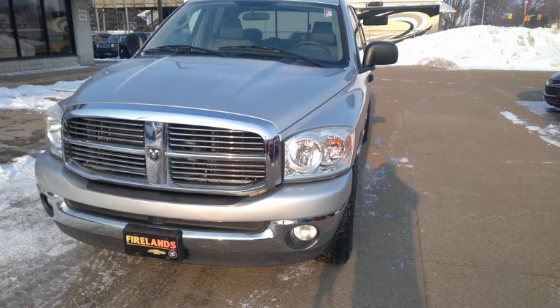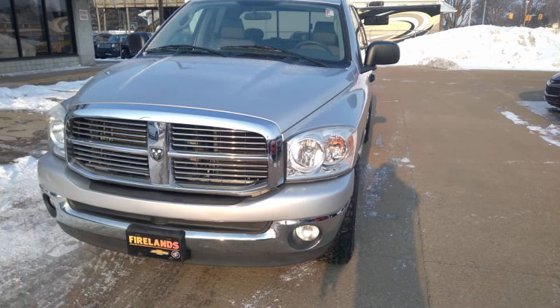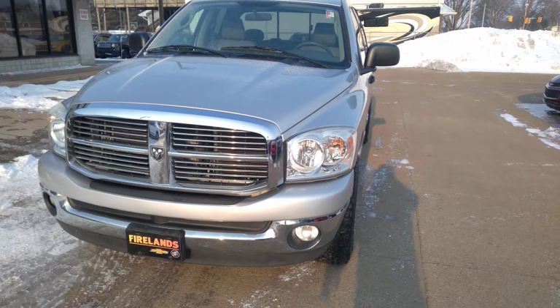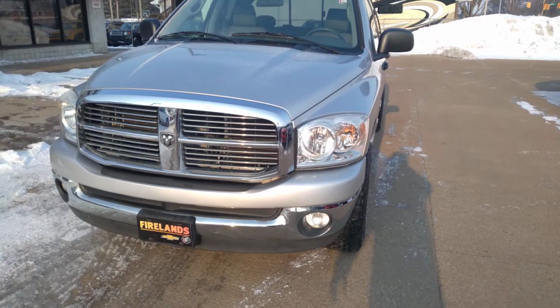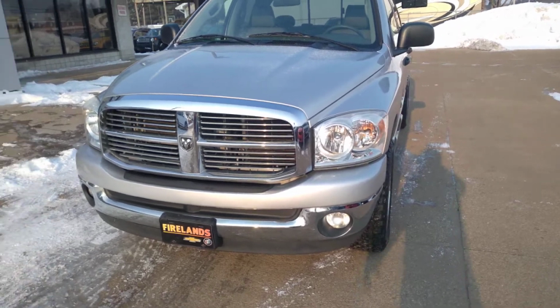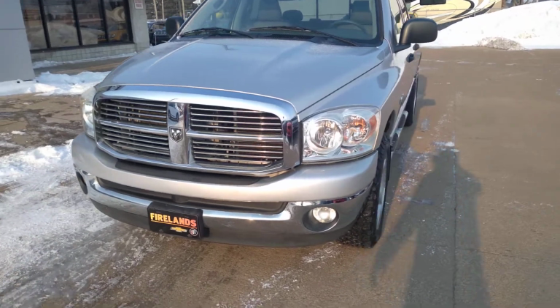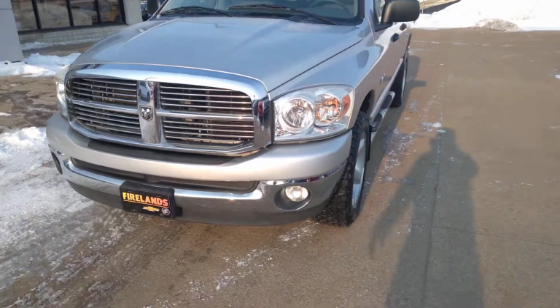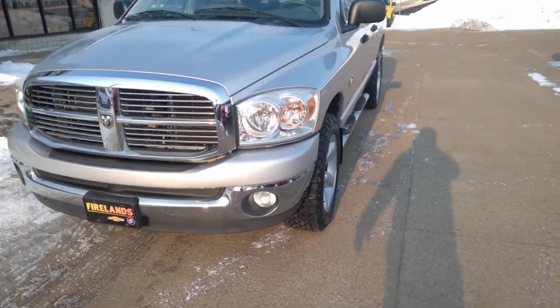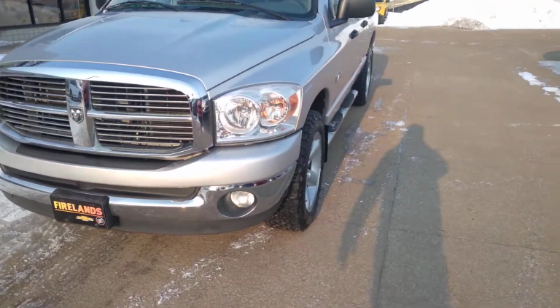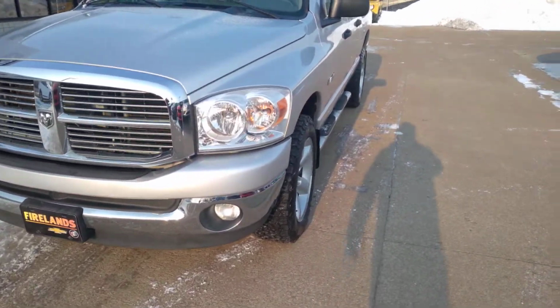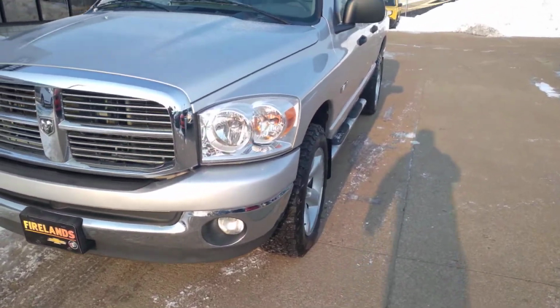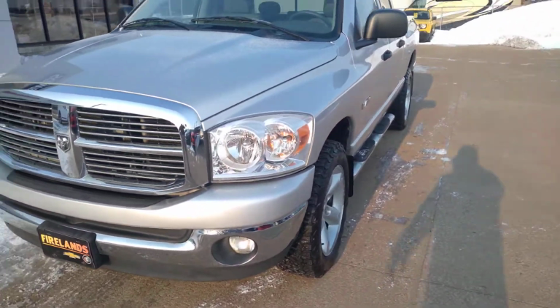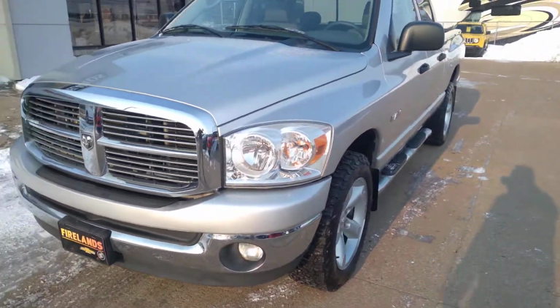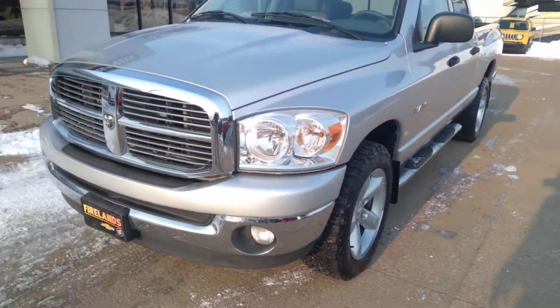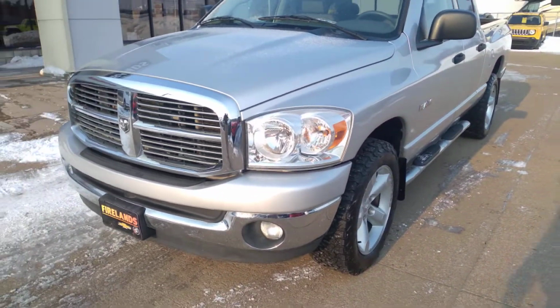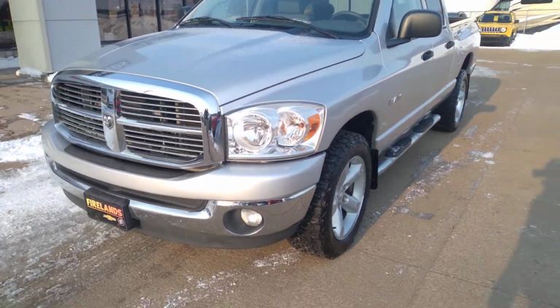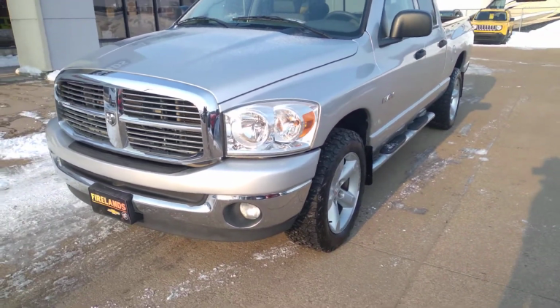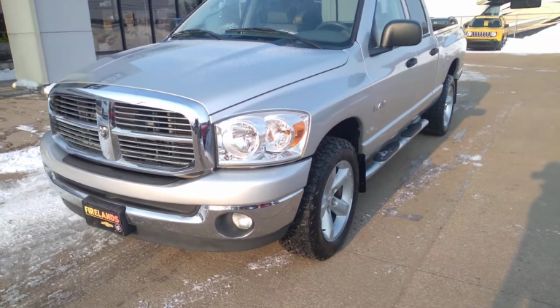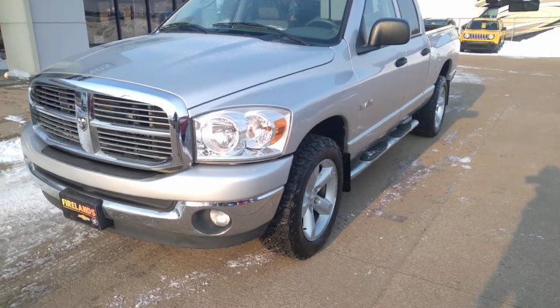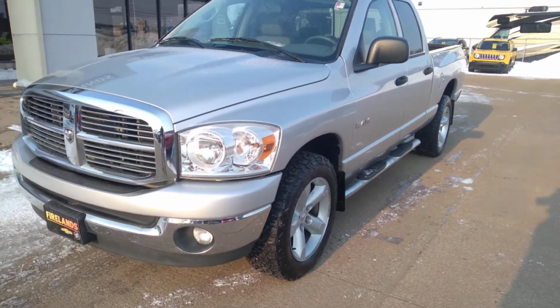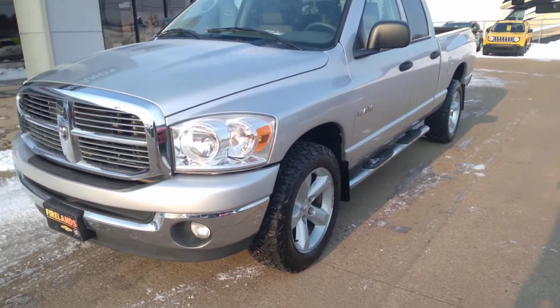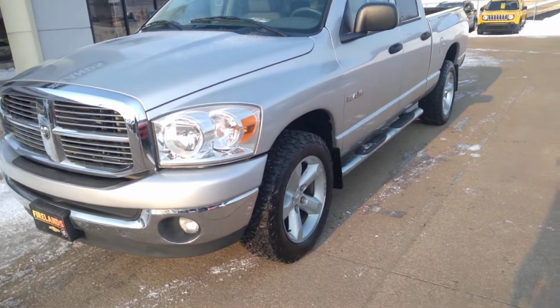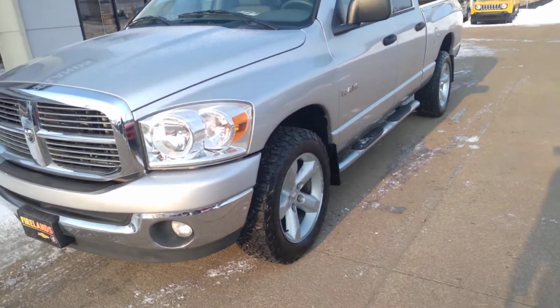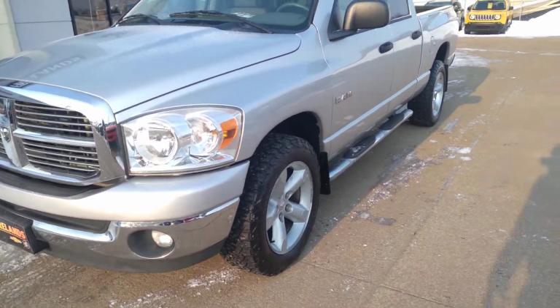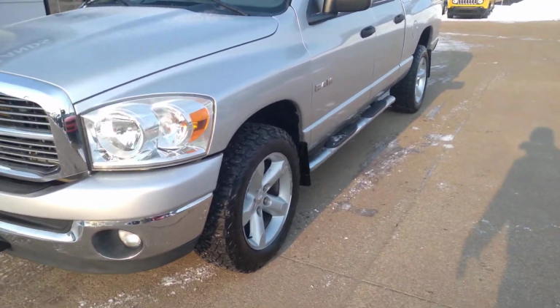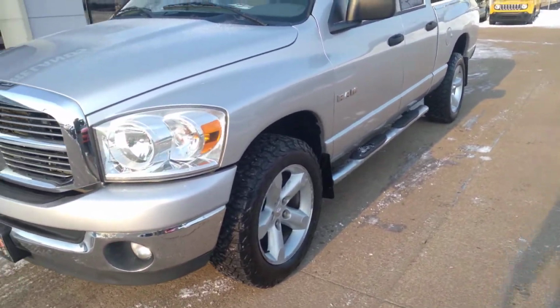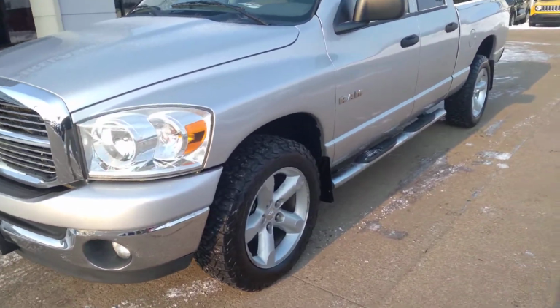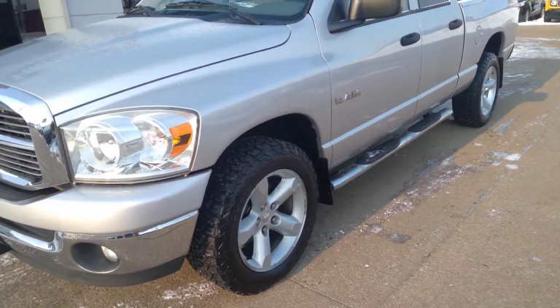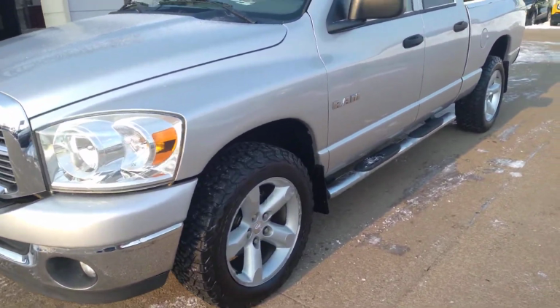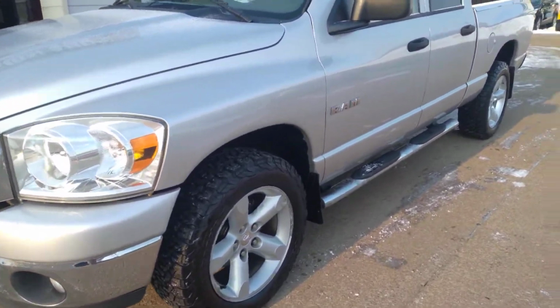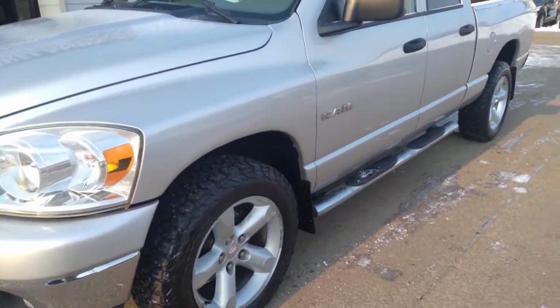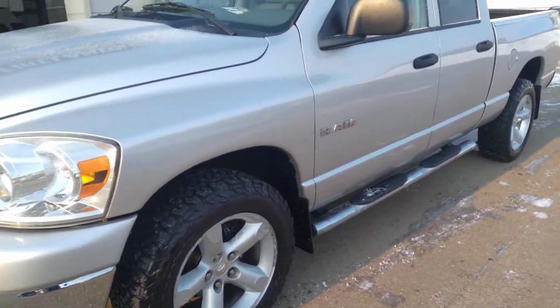Good morning Richard, Josh Tellis here from FireLens Chrysler Dodge Jeep Ram. Wanted to get you this video on this 2008 Dodge Ram 1500 quad cab.